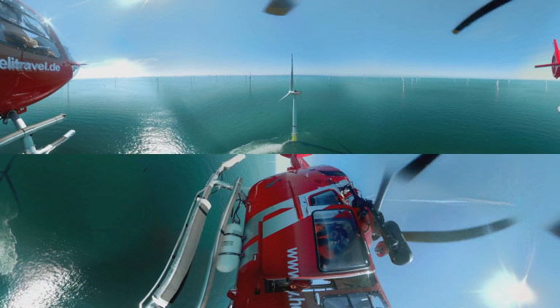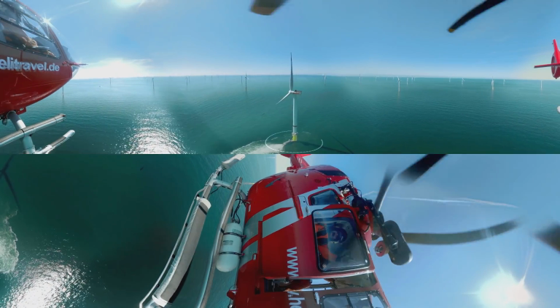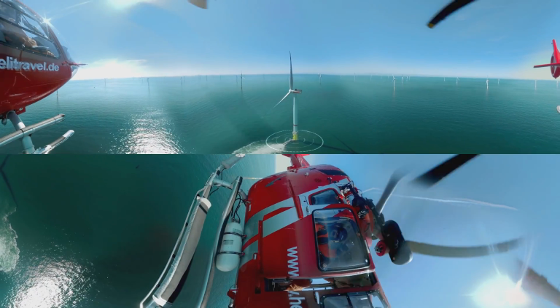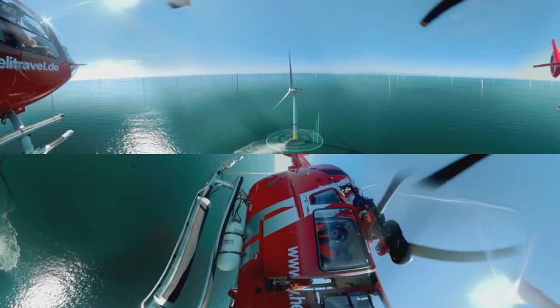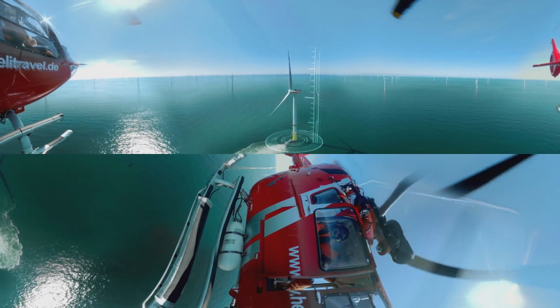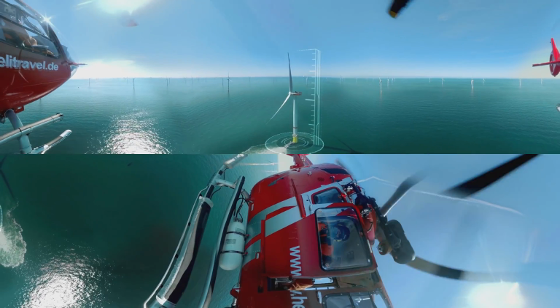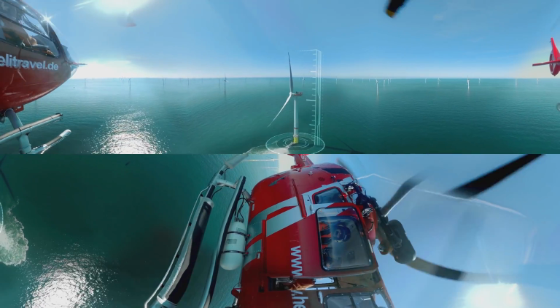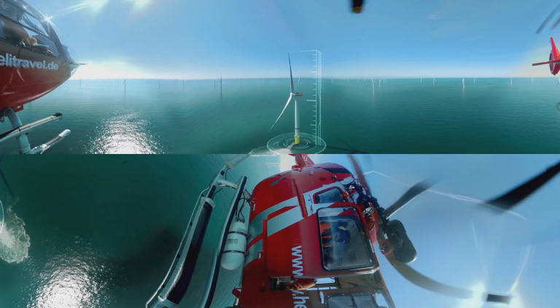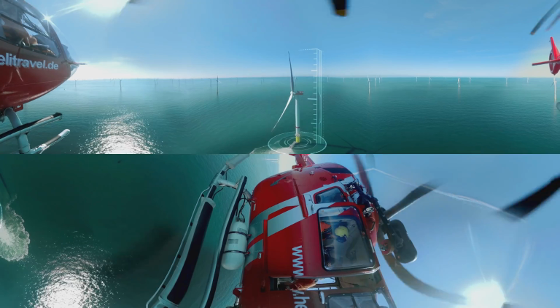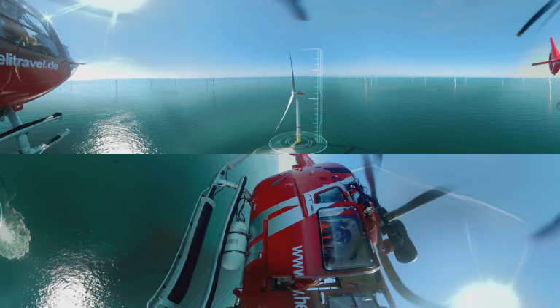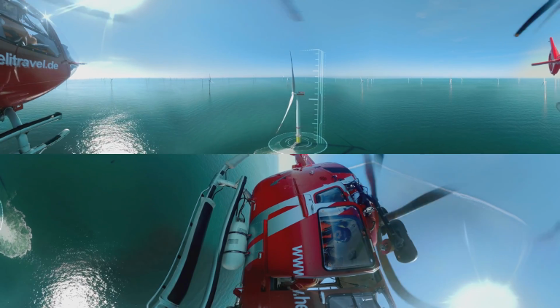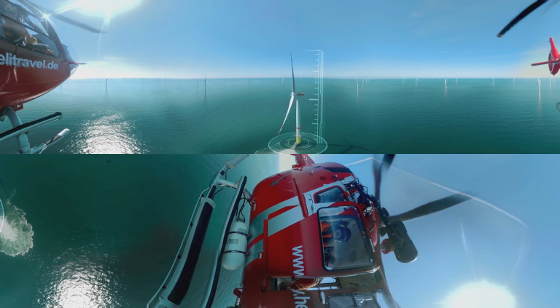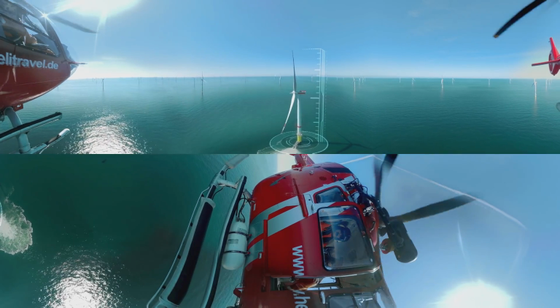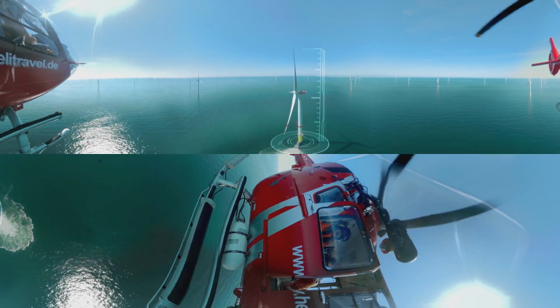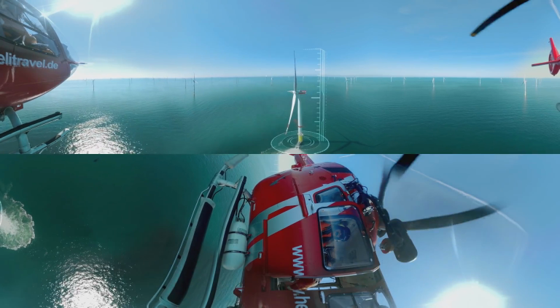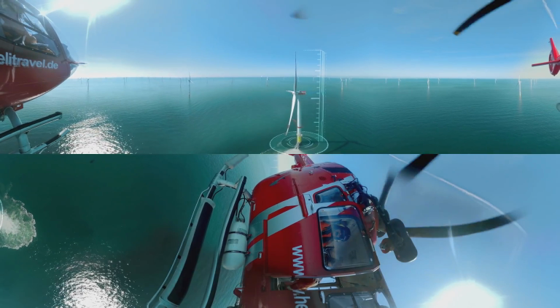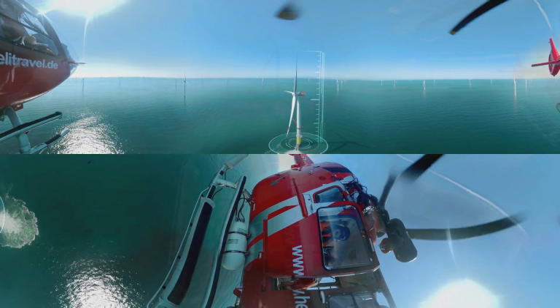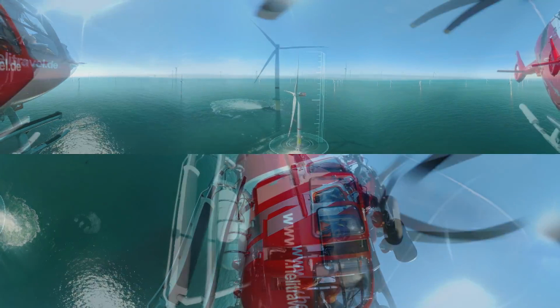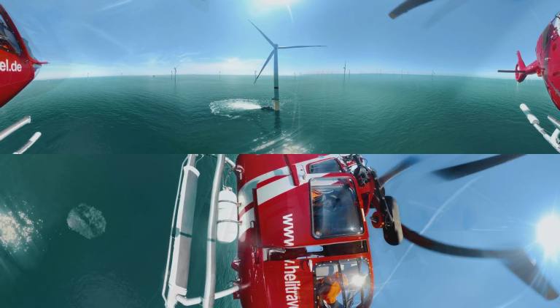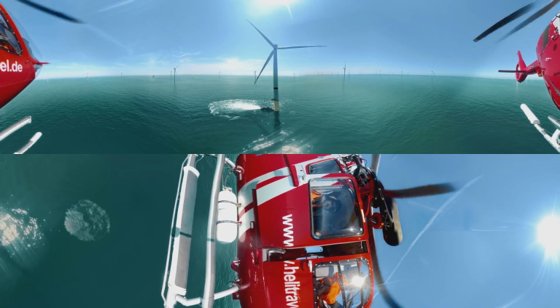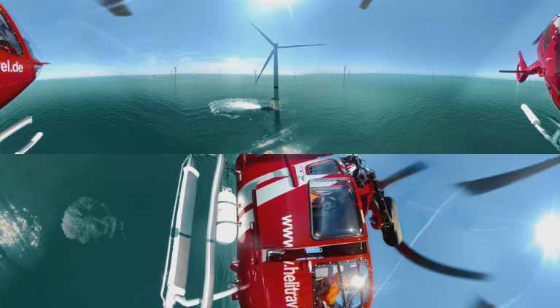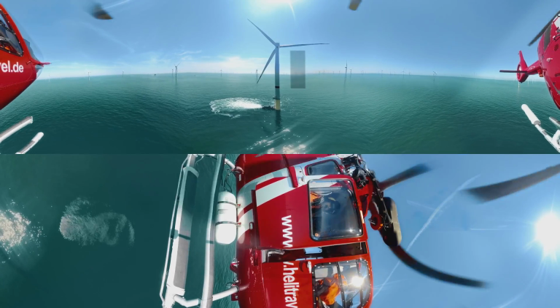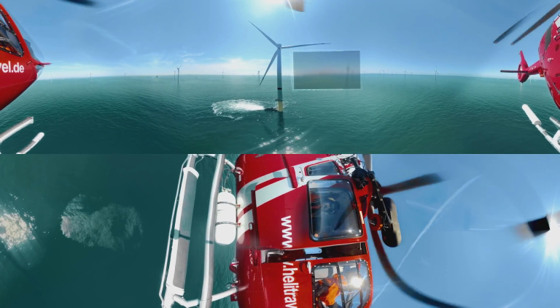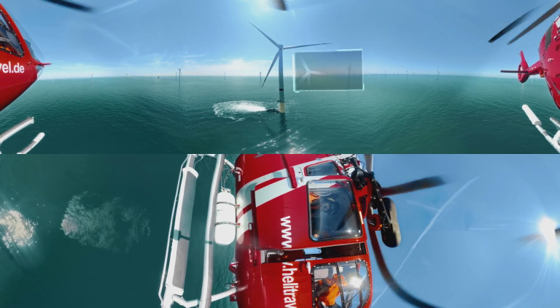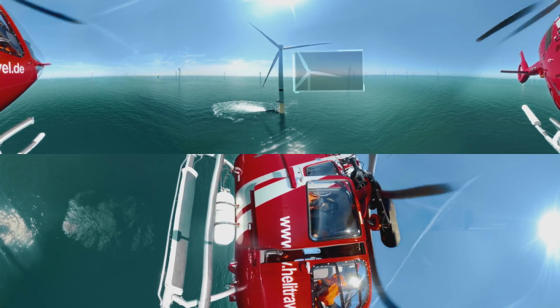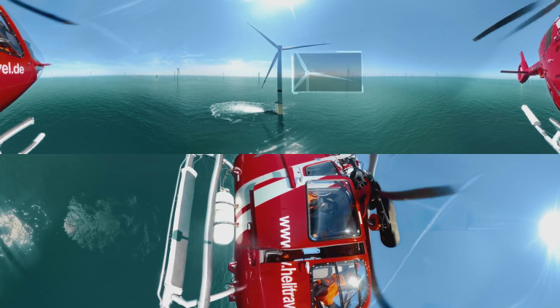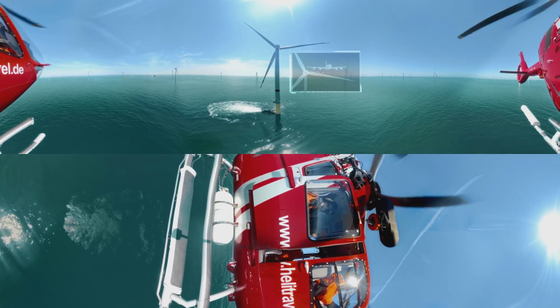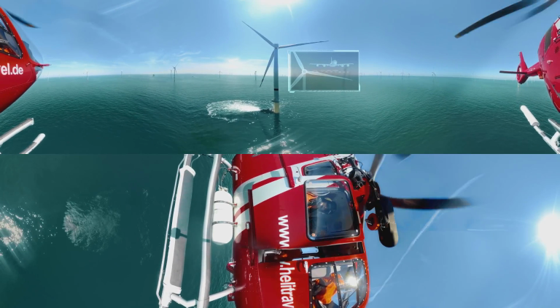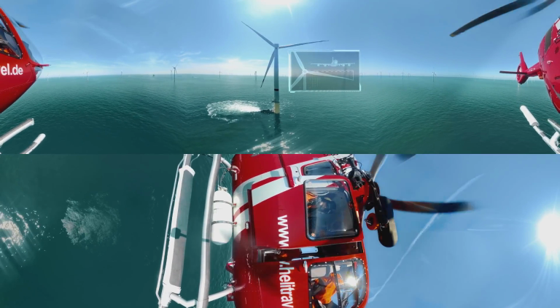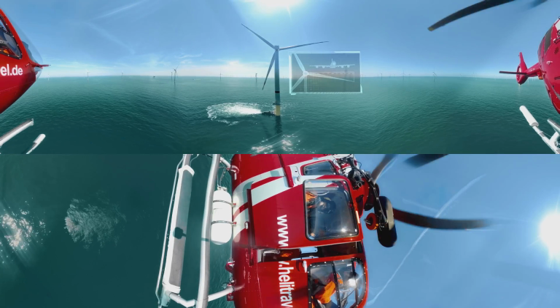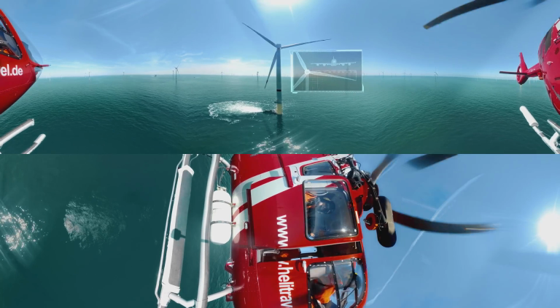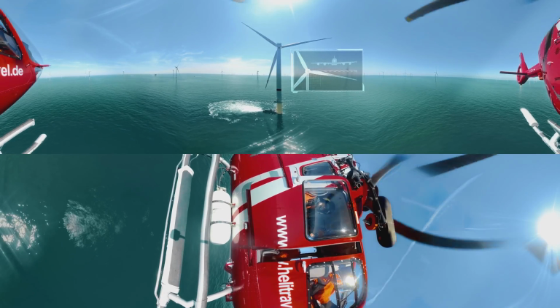The turbines are around 187 meters tall and can be installed at a sea depth of 30 meters. A single blade is almost as long as the wingspan of an Airbus 380.